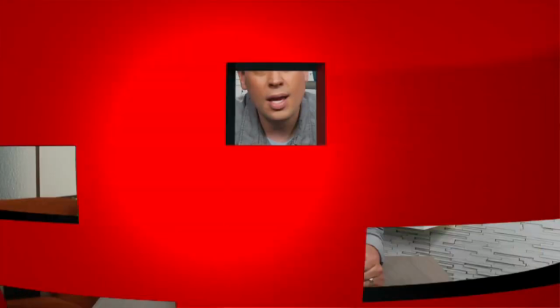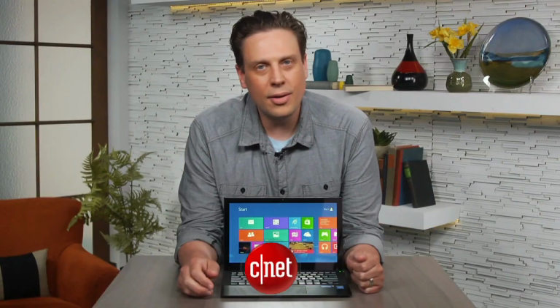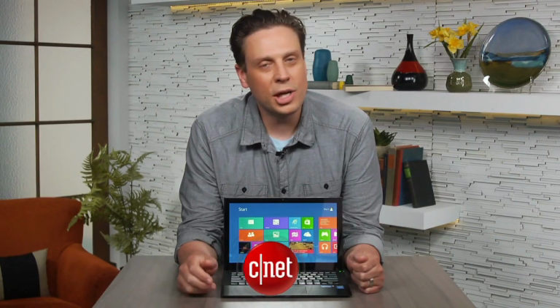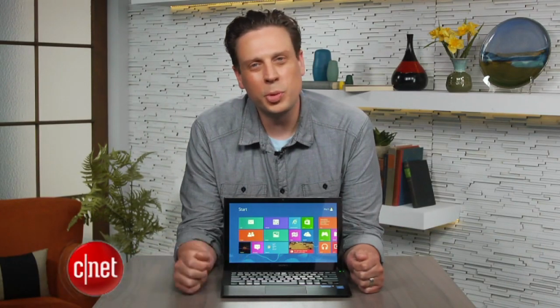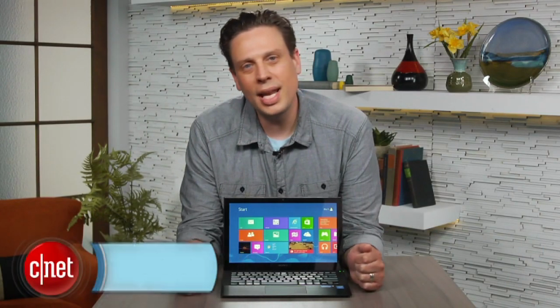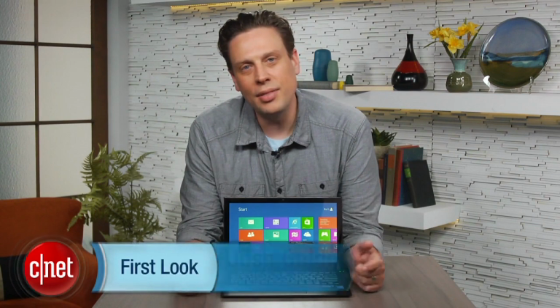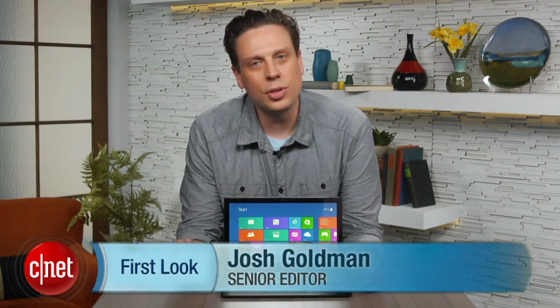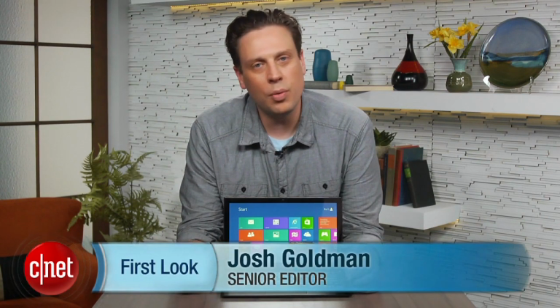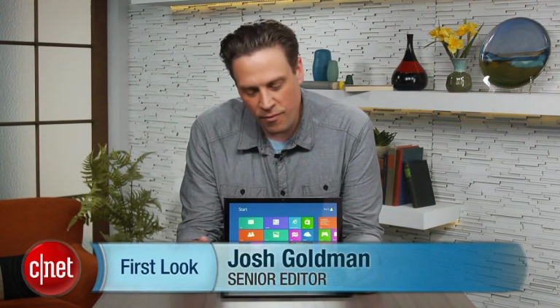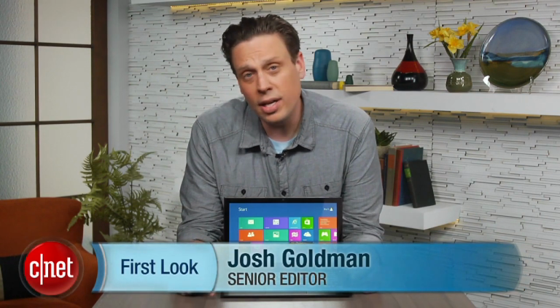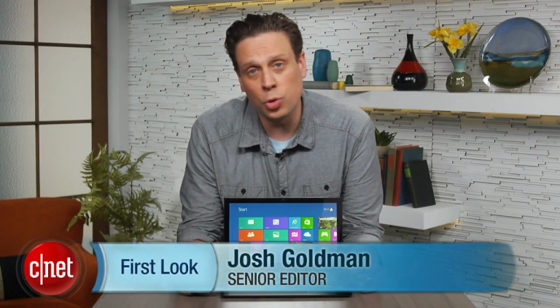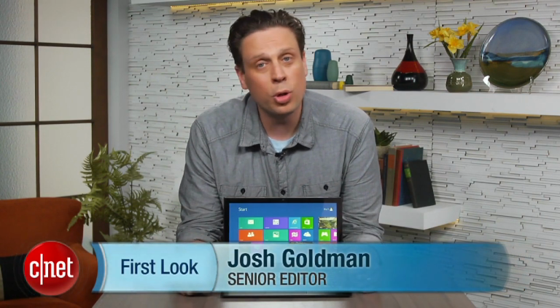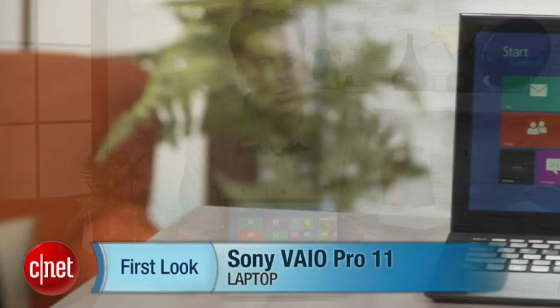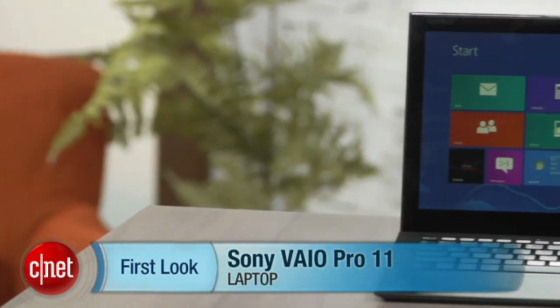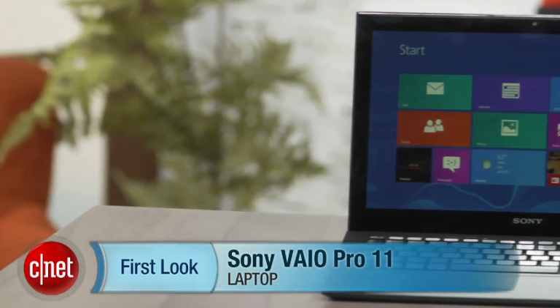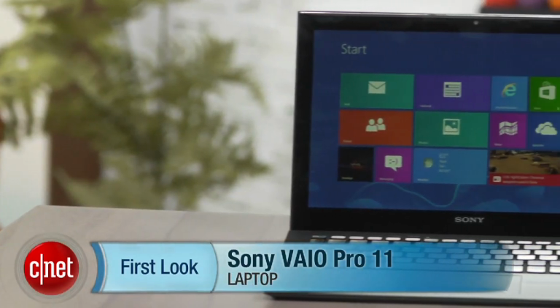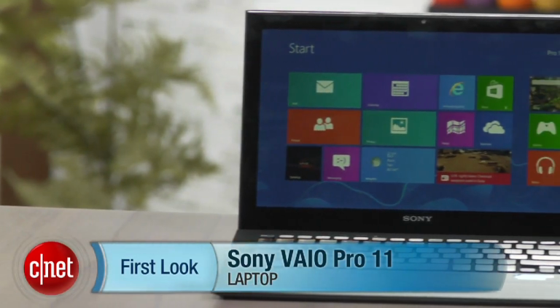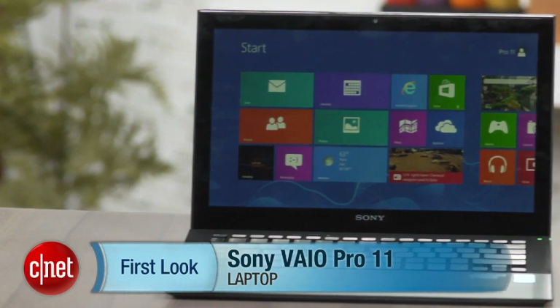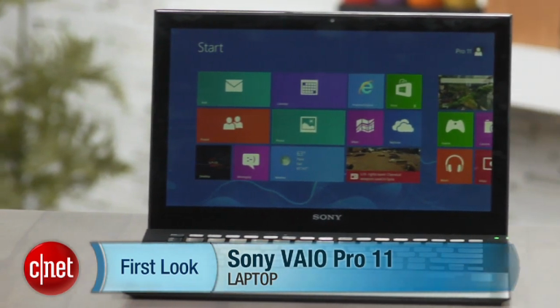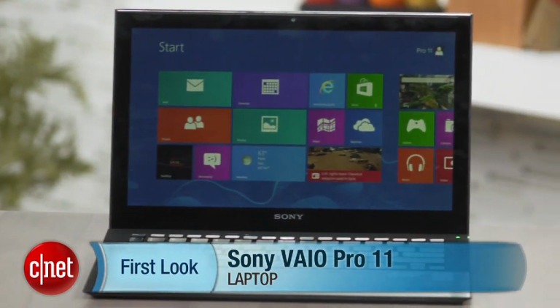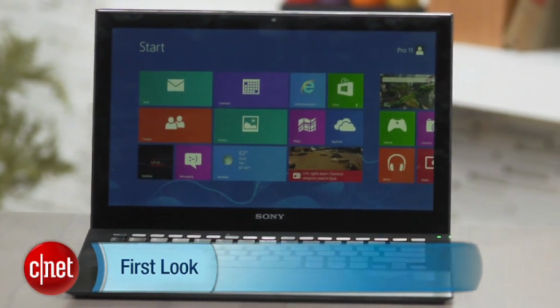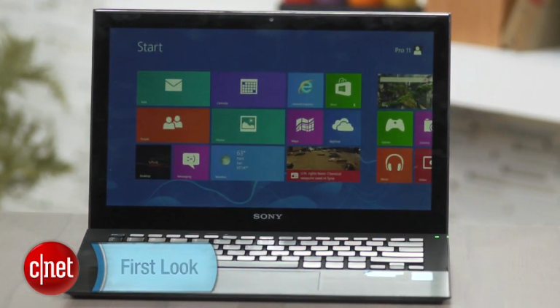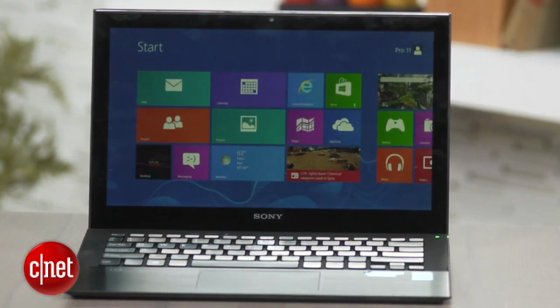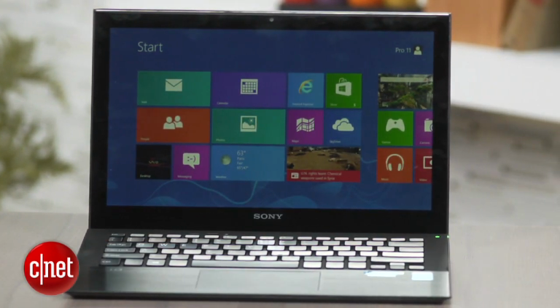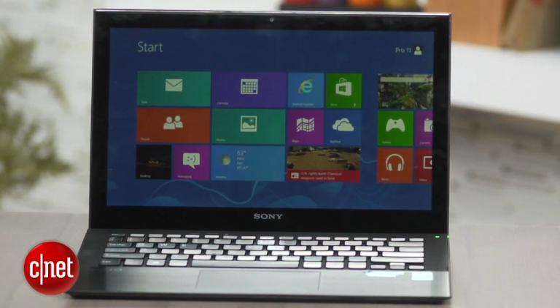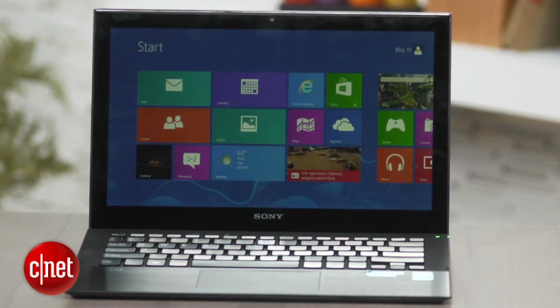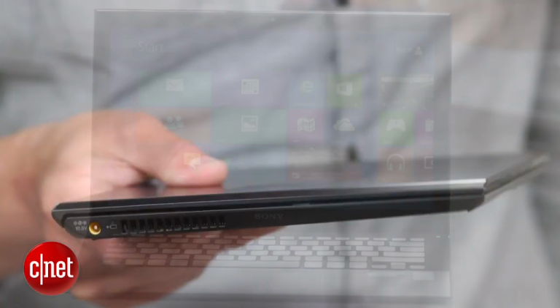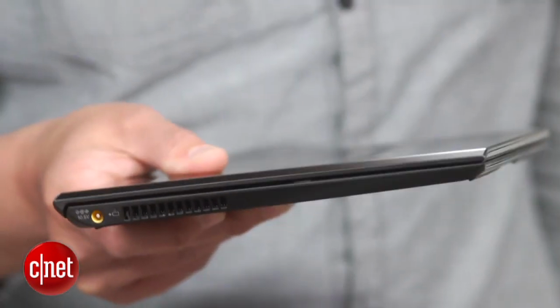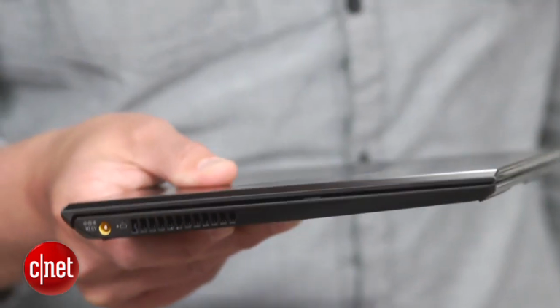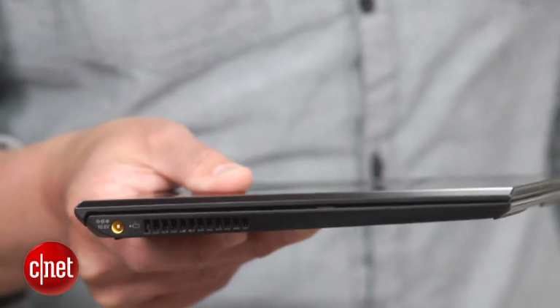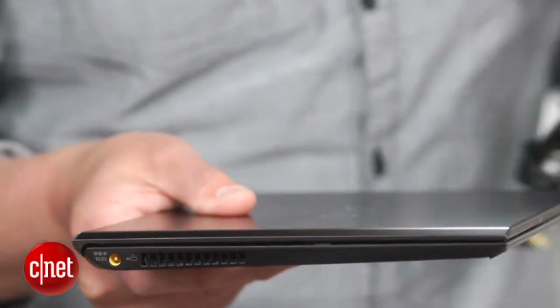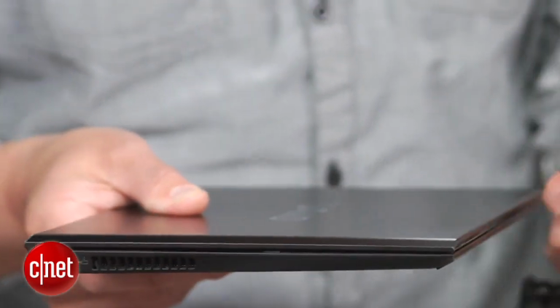Hey there, I'm Josh Goldman with CNET and this is a look at one very nice ultra portable, the Sony VAIO Pro 11. At 1.9 pounds, the Pro 11 is one of the lightest Windows 8 laptops around.